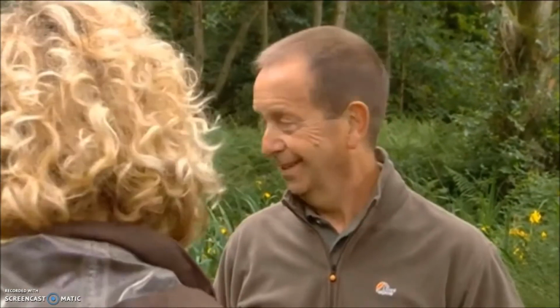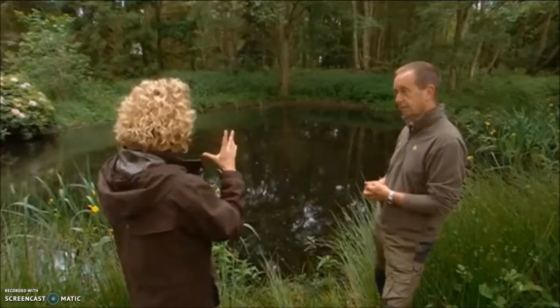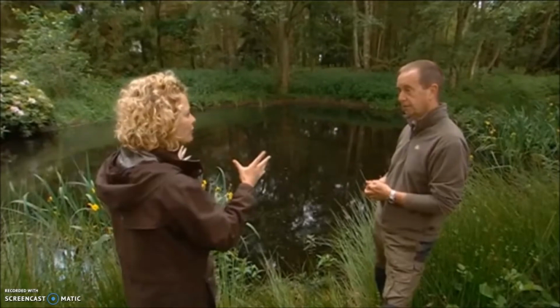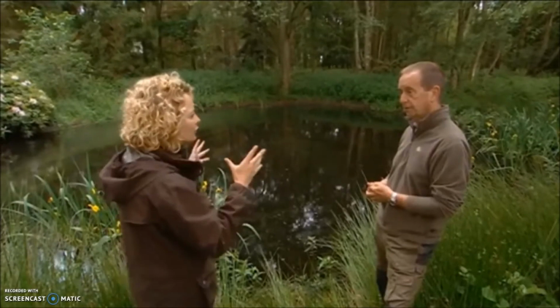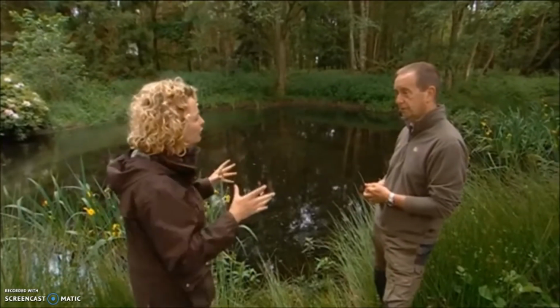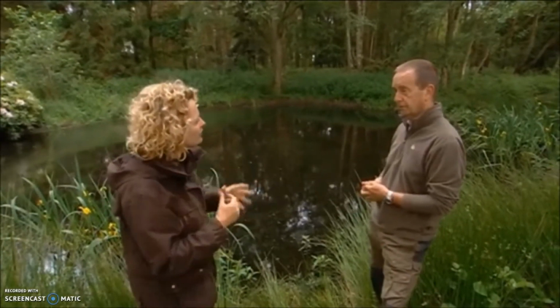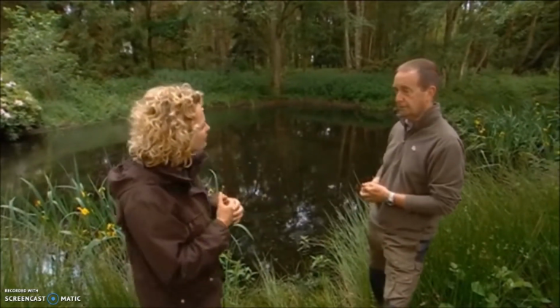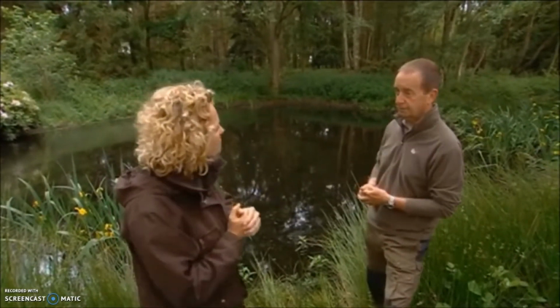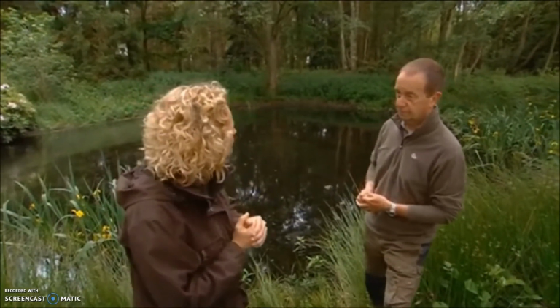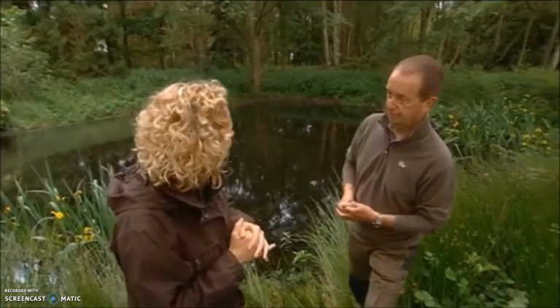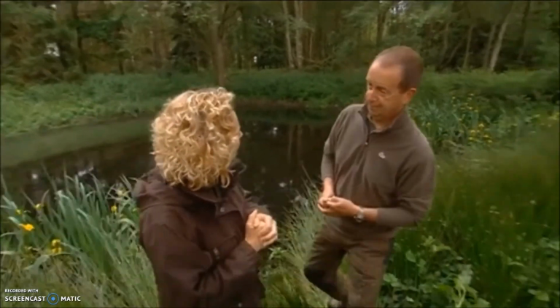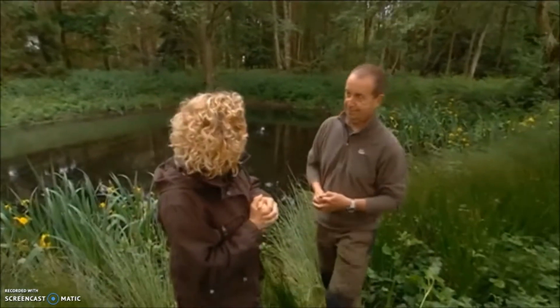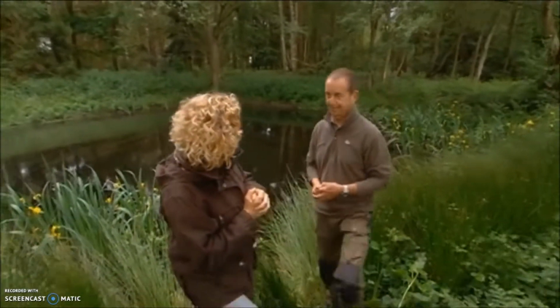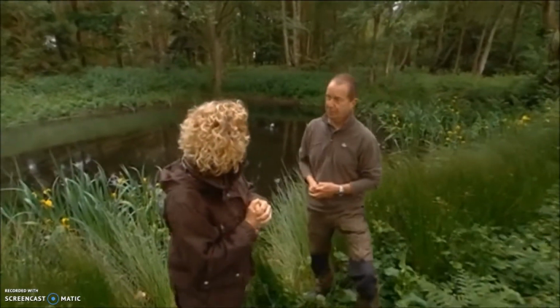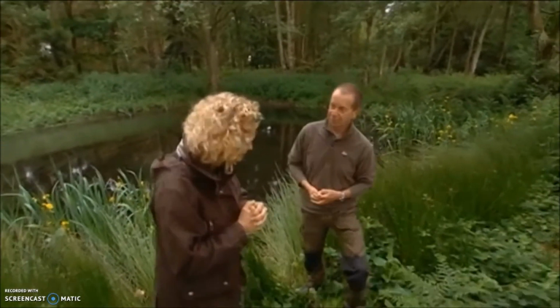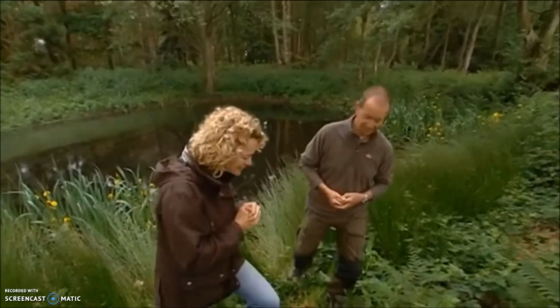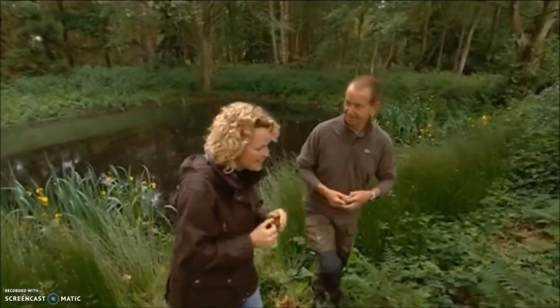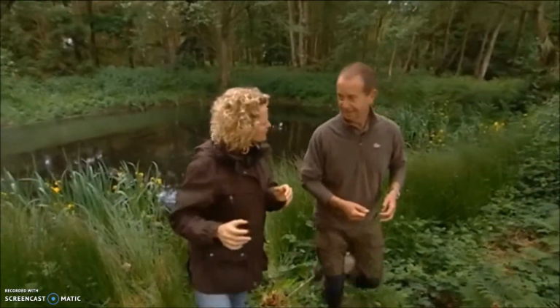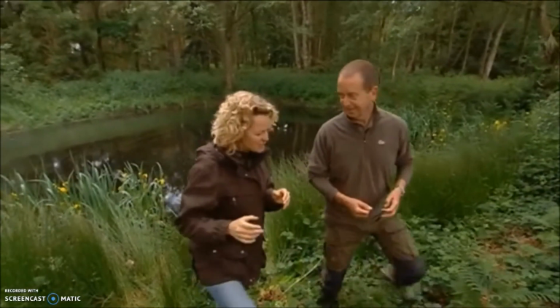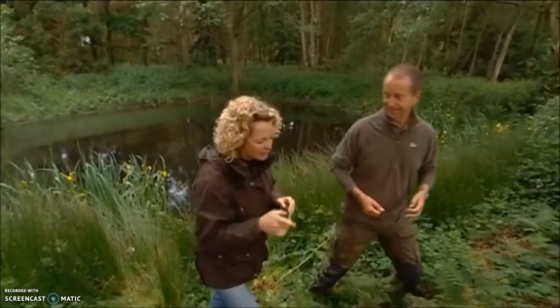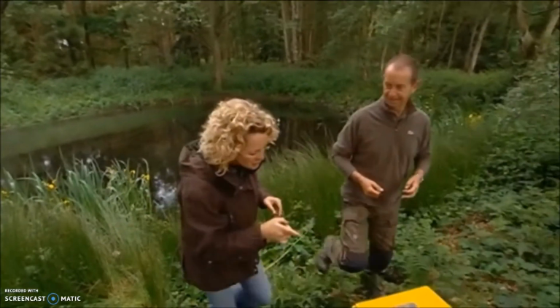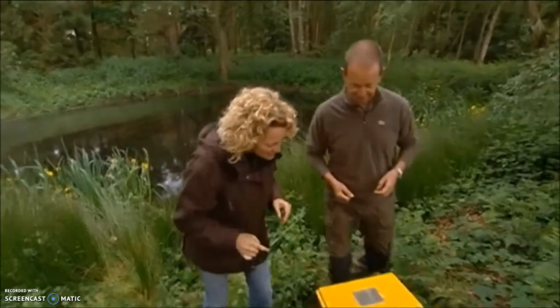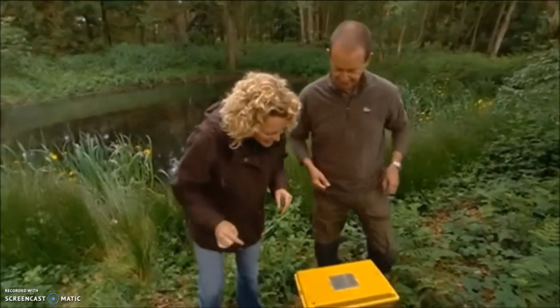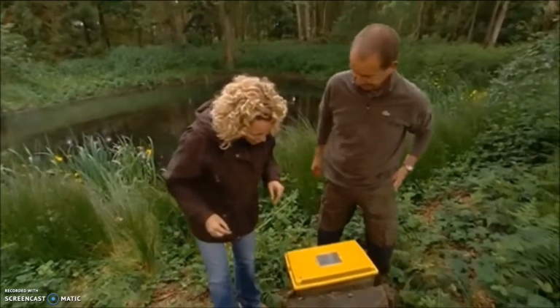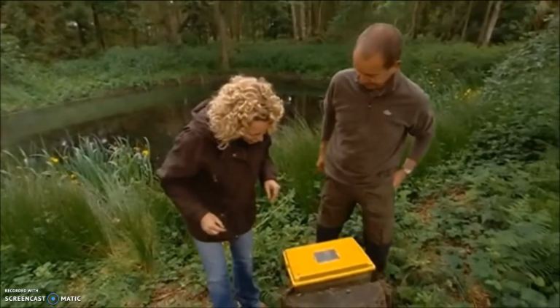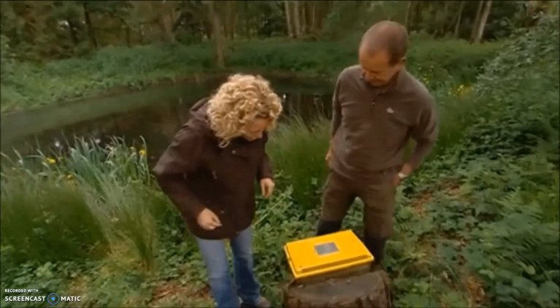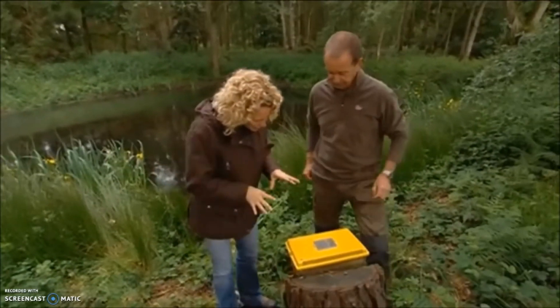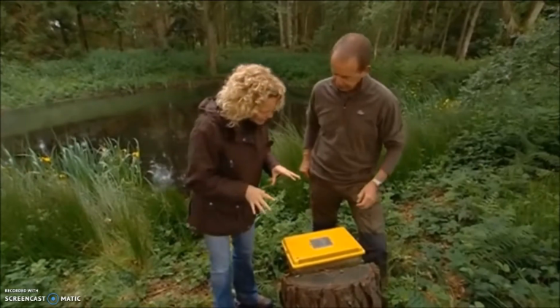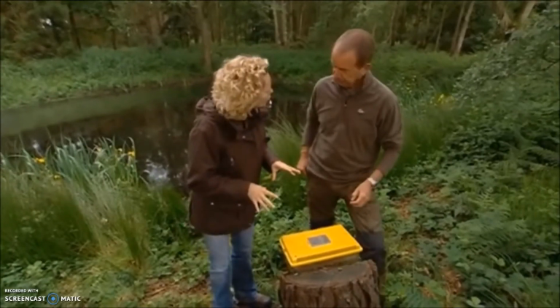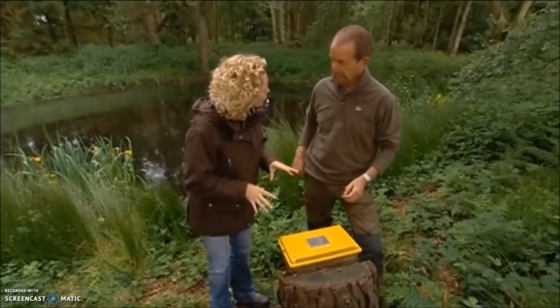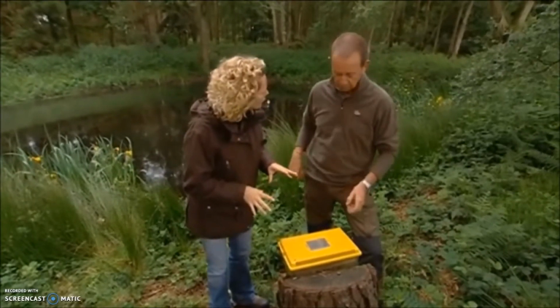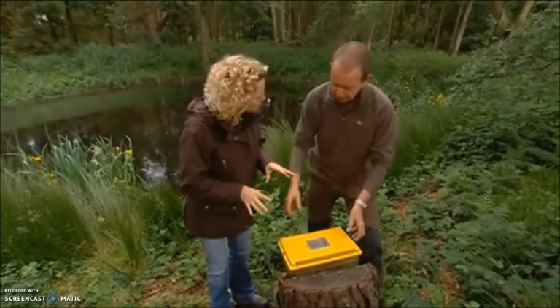And it's home to one of Britain's most exciting amphibians. Absolutely right — the great crested newt. Now, I know you've been out having a look at them for us. Are we able to have a closer look? We can.